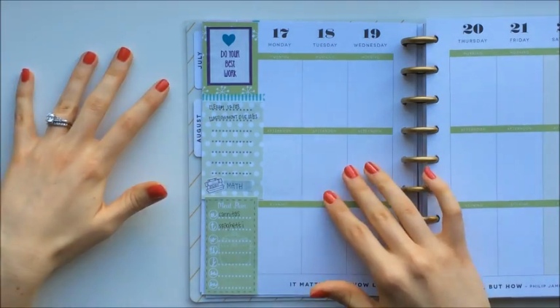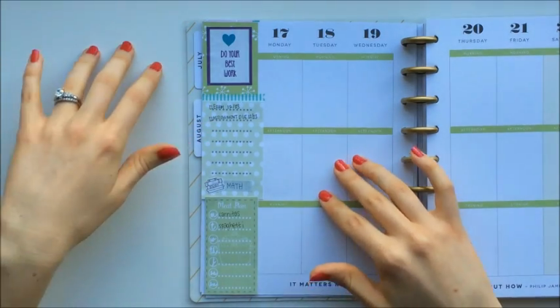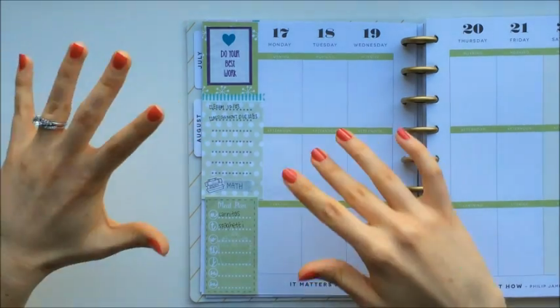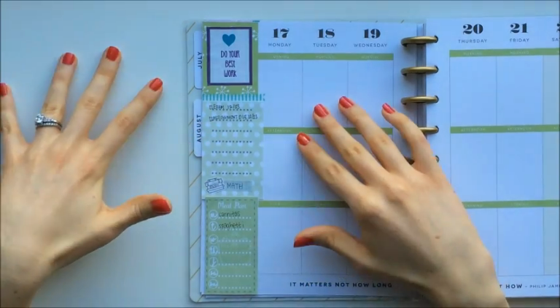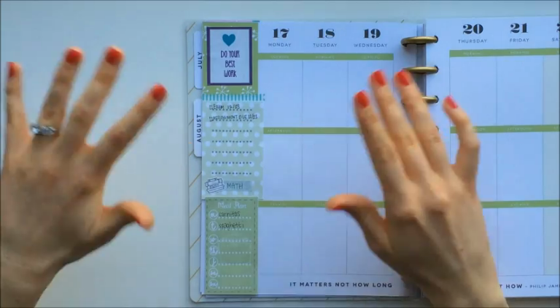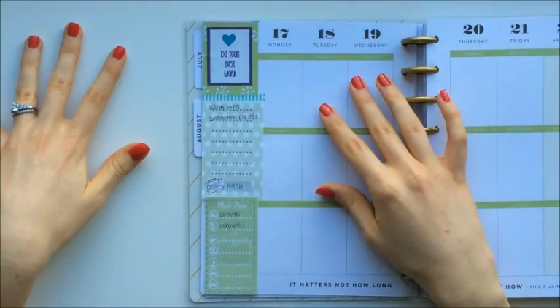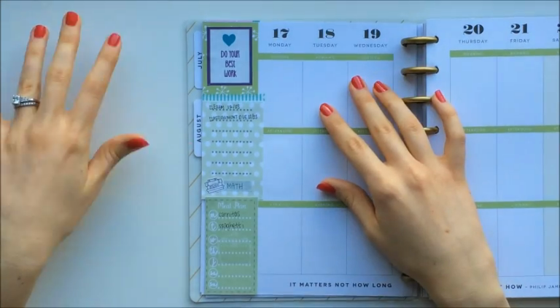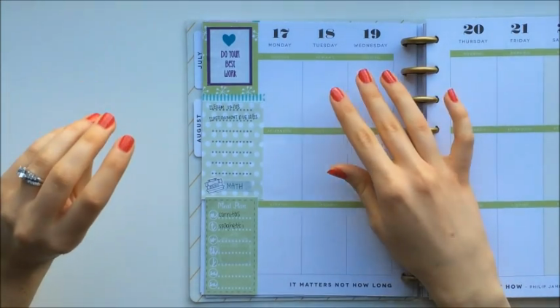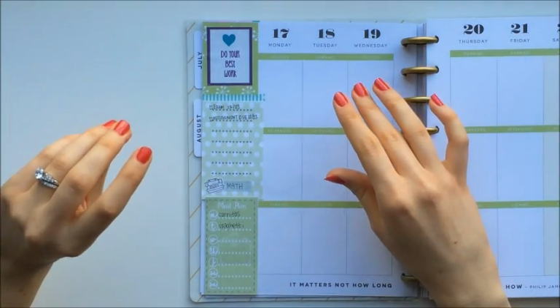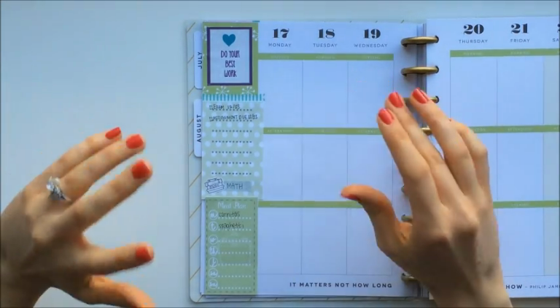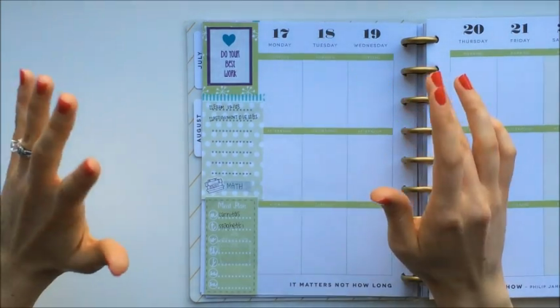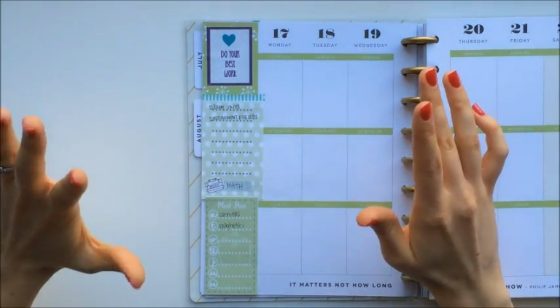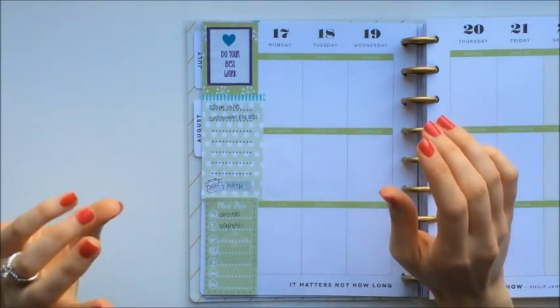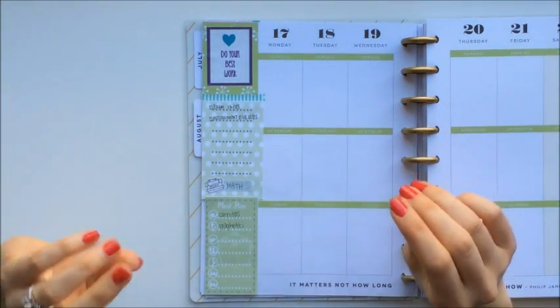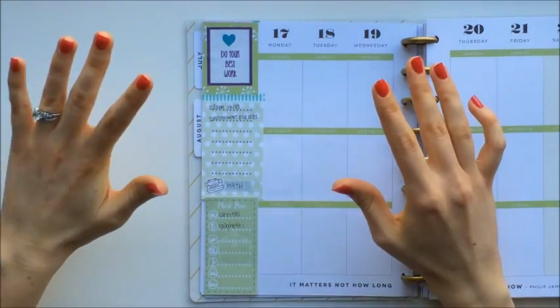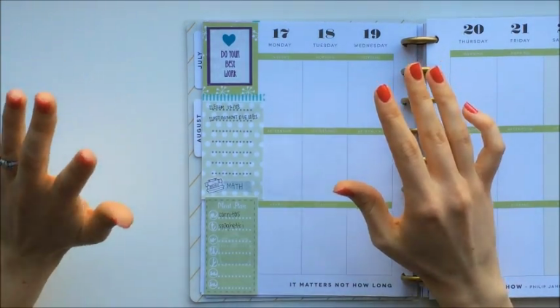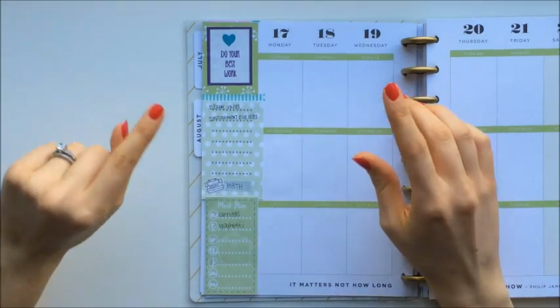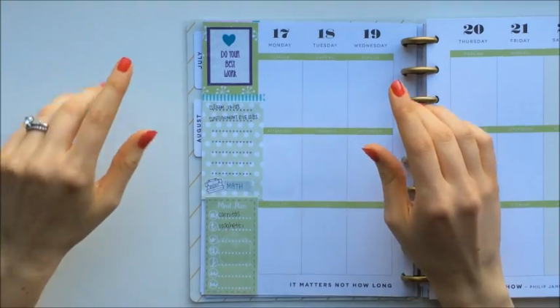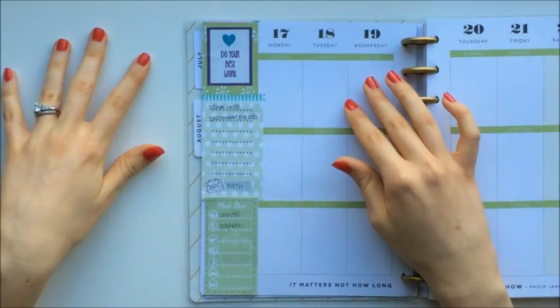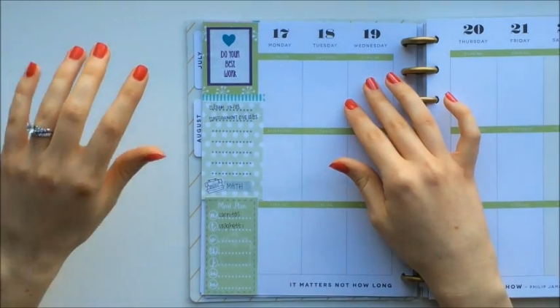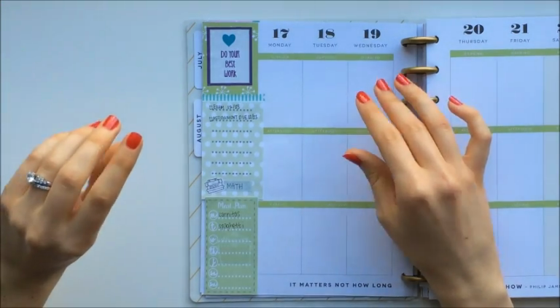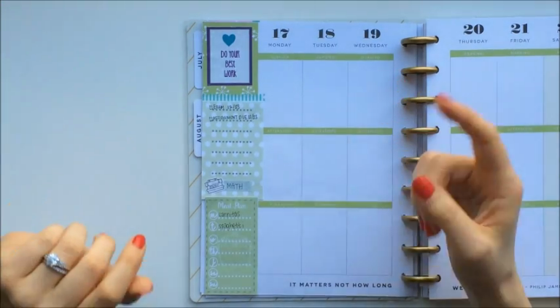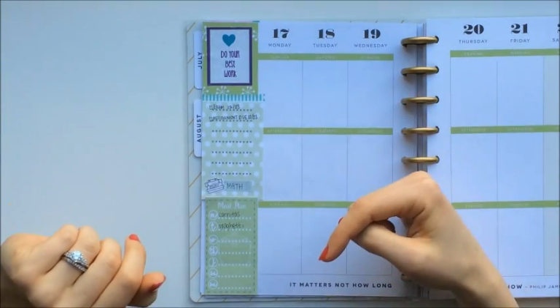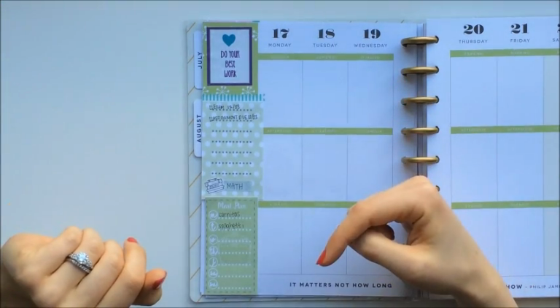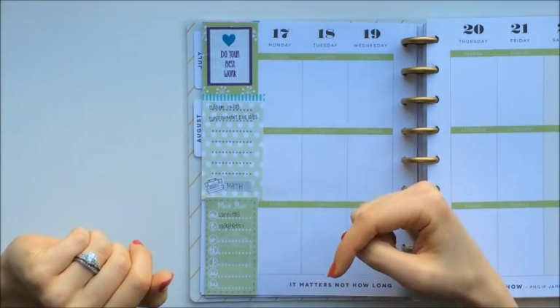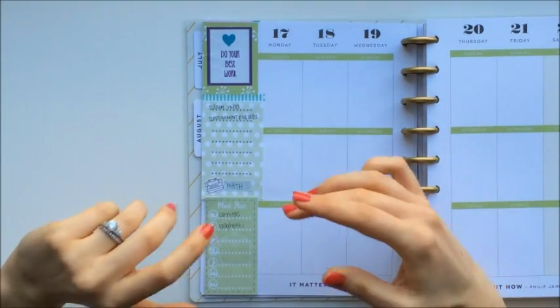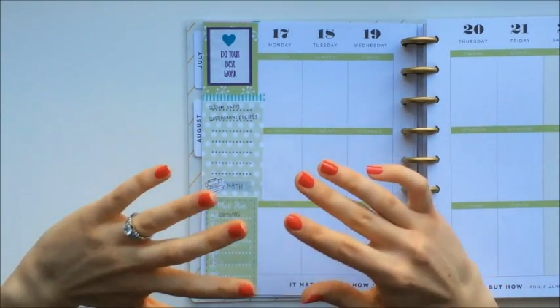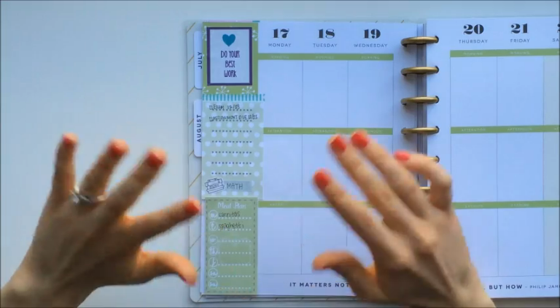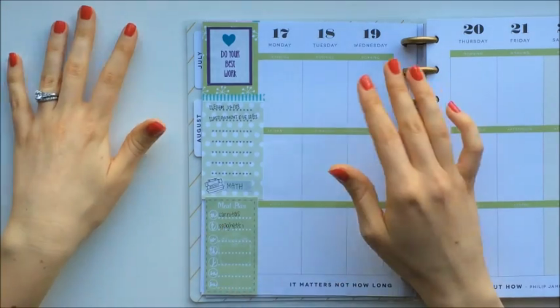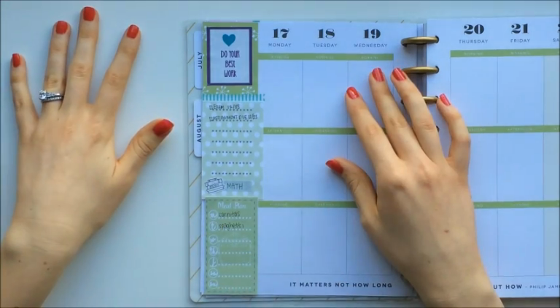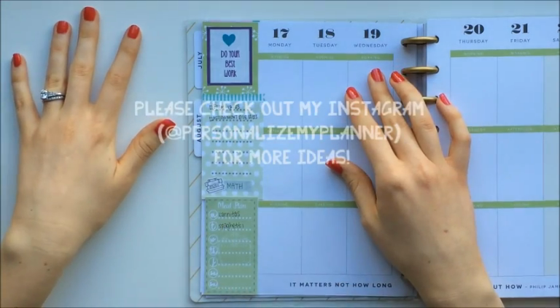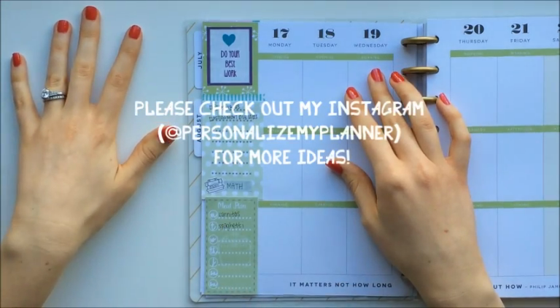So there are of course a lot more ways to use your sidebar than what I have come up with. I would love to hear your ideas, so please share them with me in the comments below. I hope you have an amazing day, and thank you so much for watching.